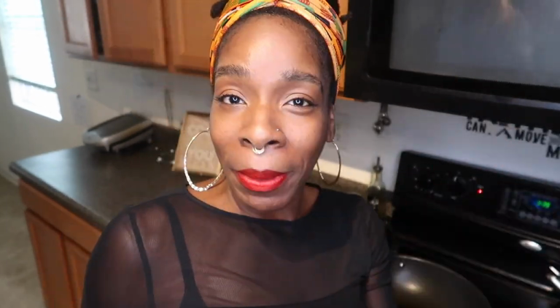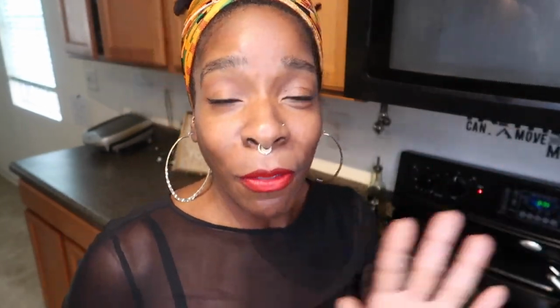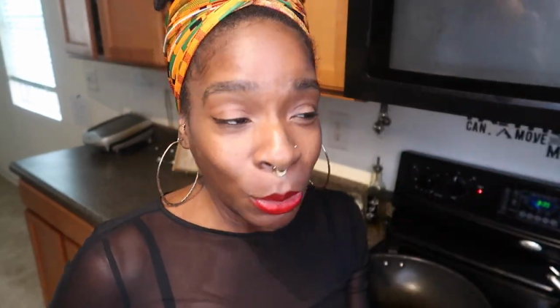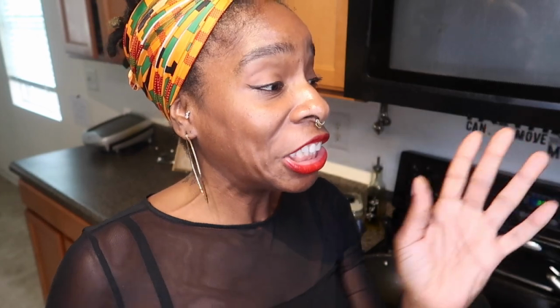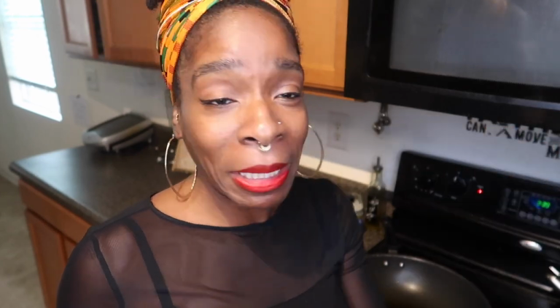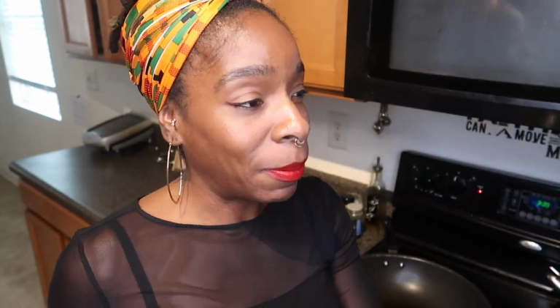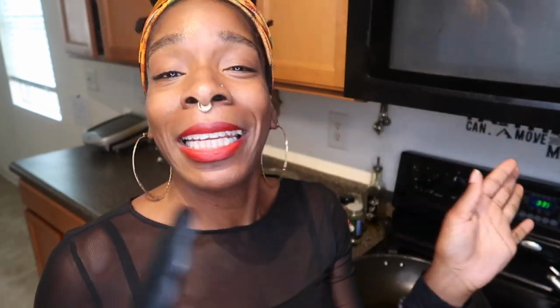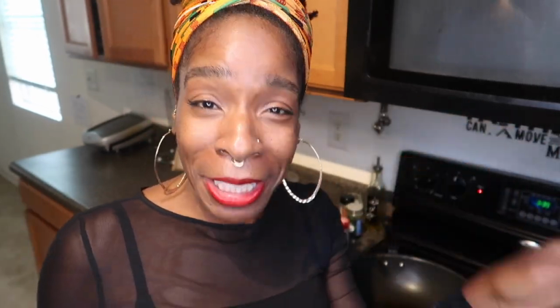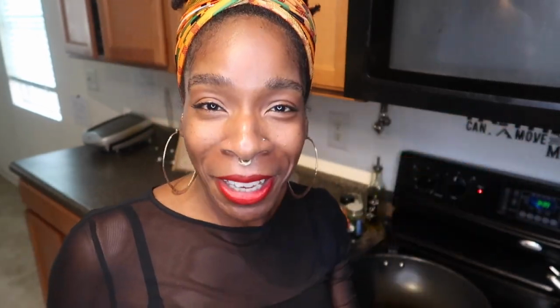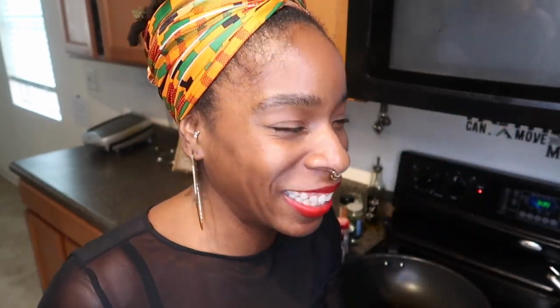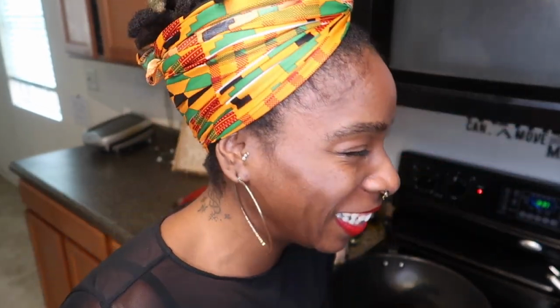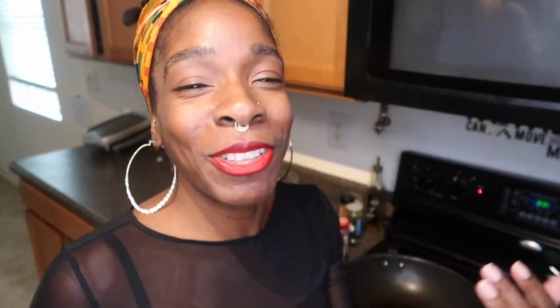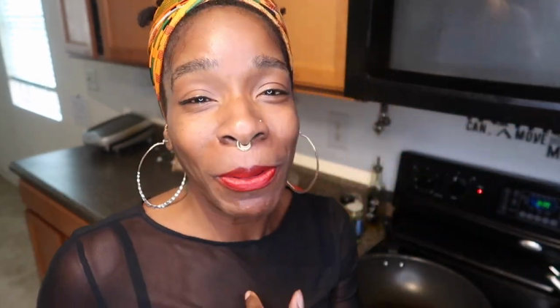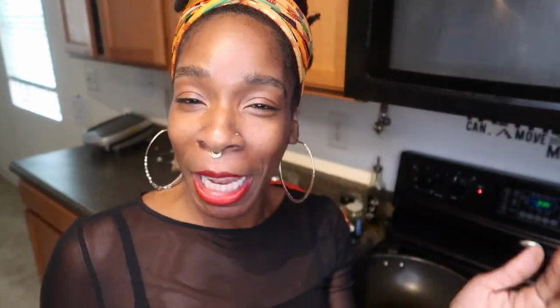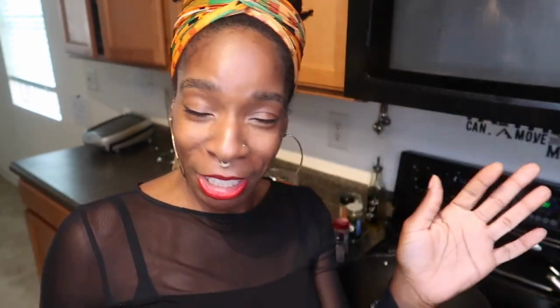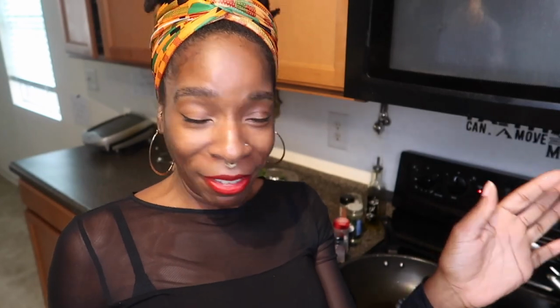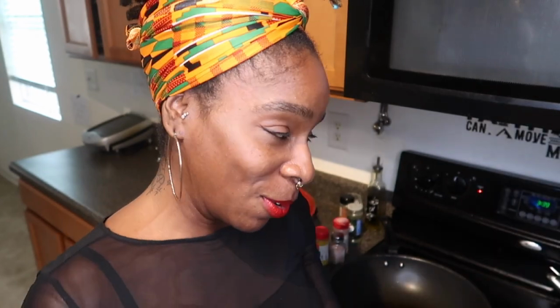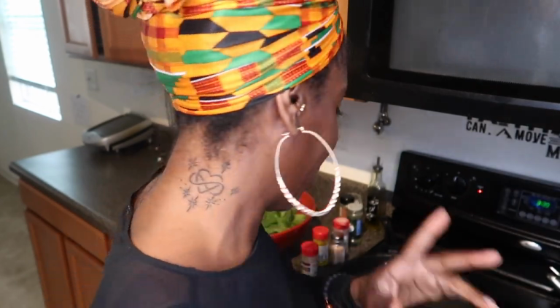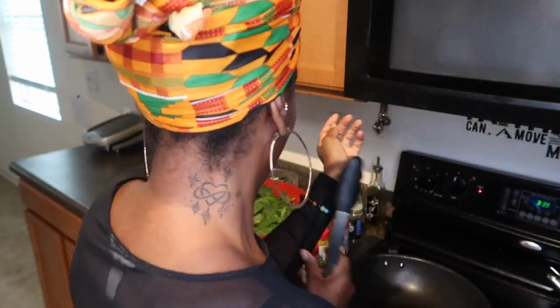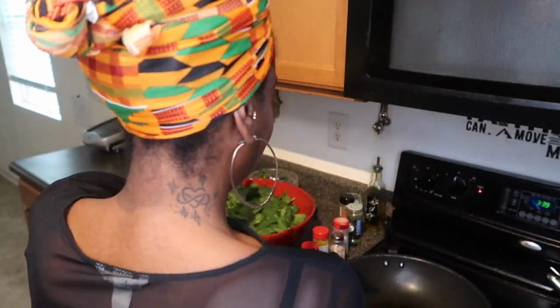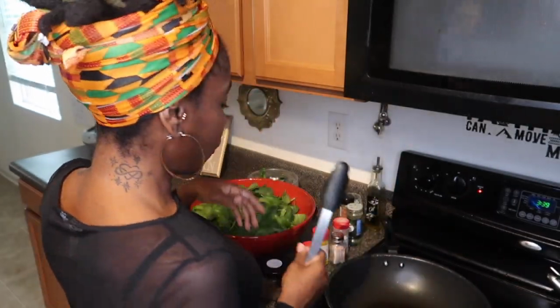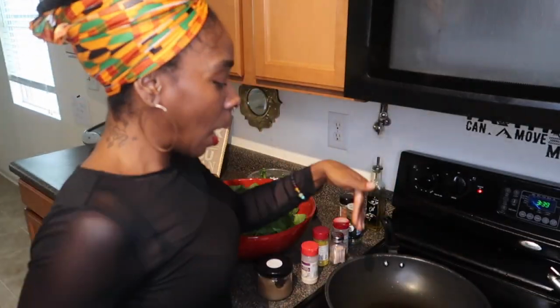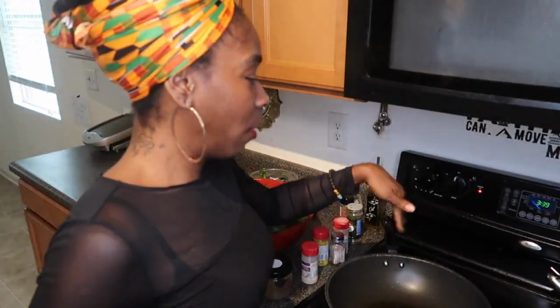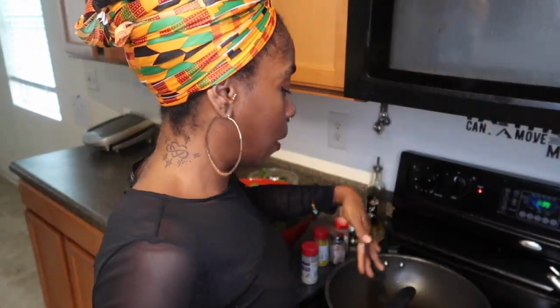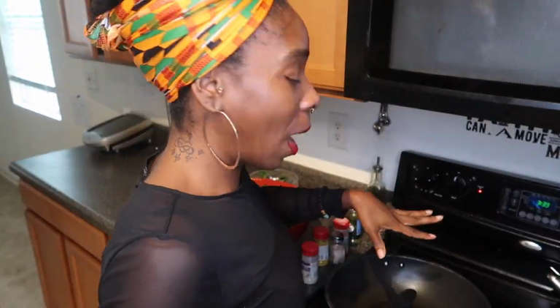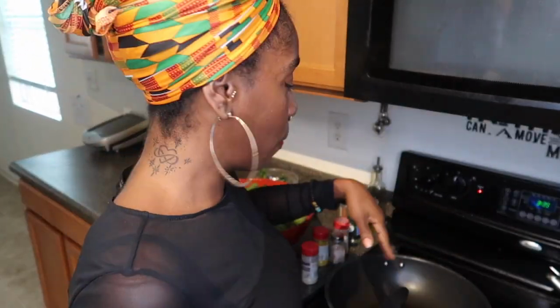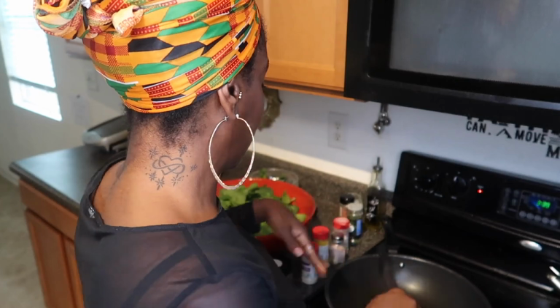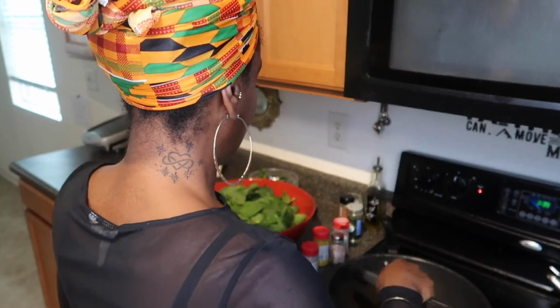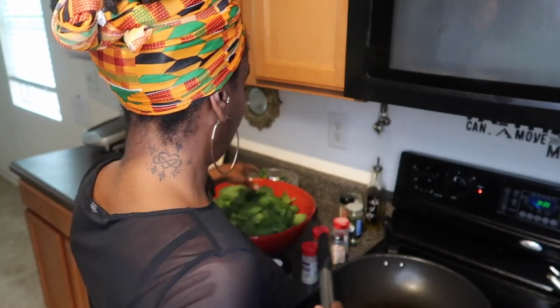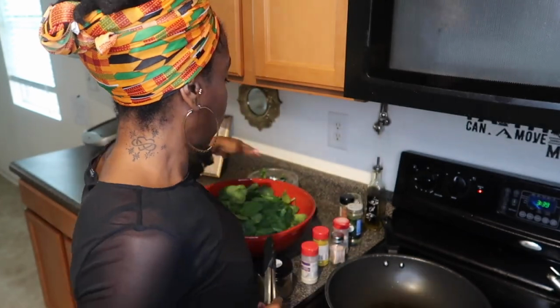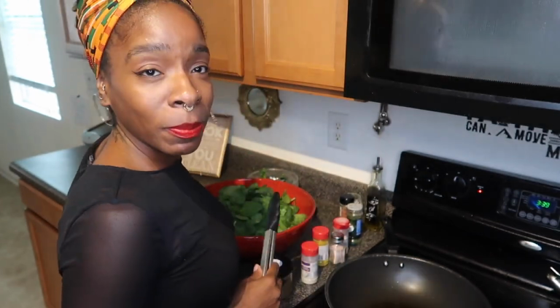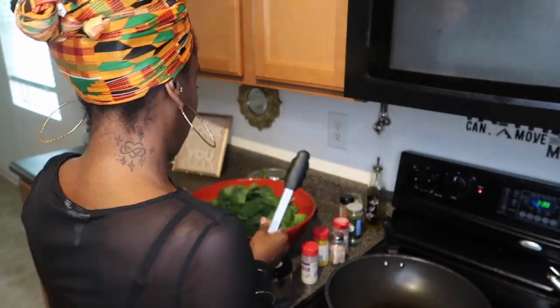Excuse me if I'm whispering a little bit — little mama's got a four-year-old, she's sleeping taking a nap and I'm trying to get this done and enjoy my meal before she comes and interrupts everything. I've already heated up my wok, put my oil inside of it, so here goes my spinach.